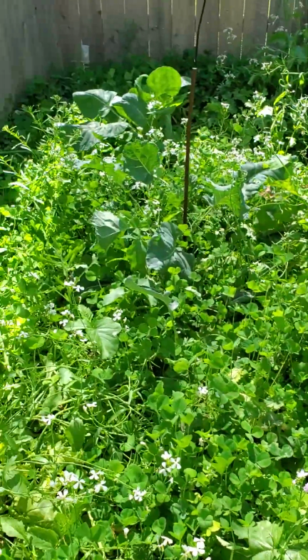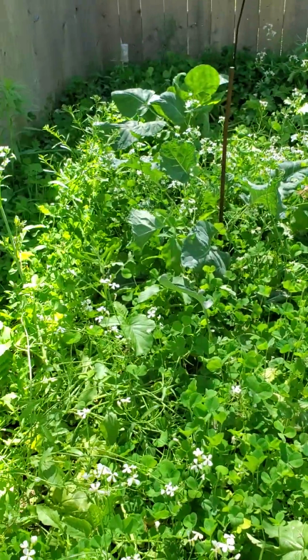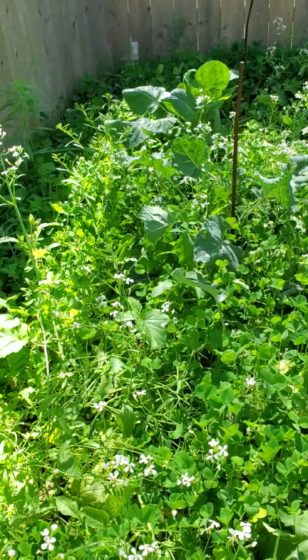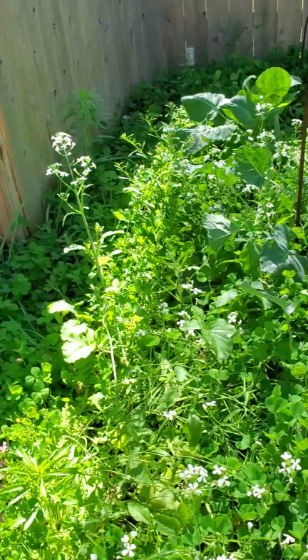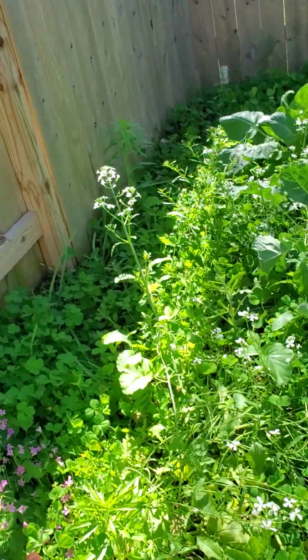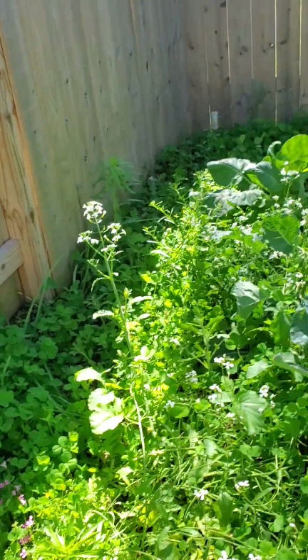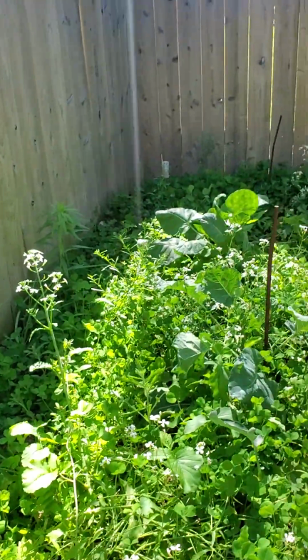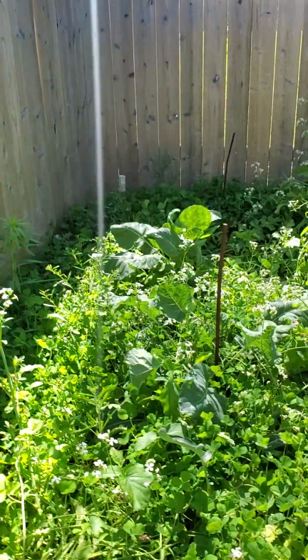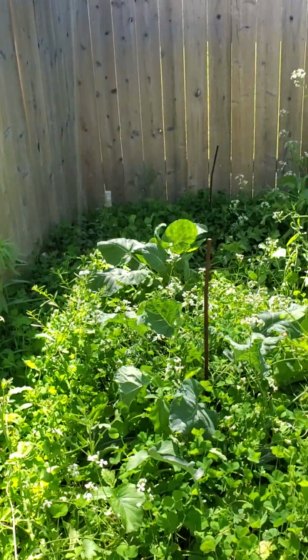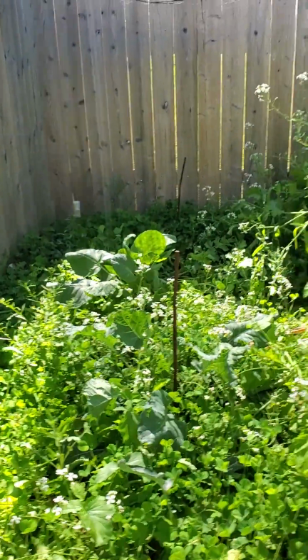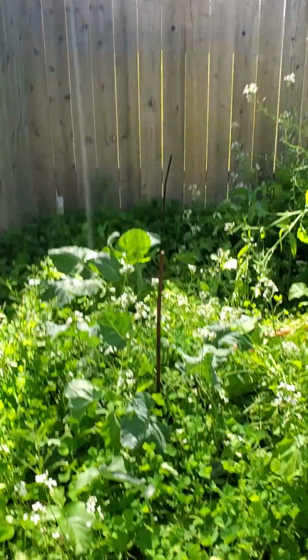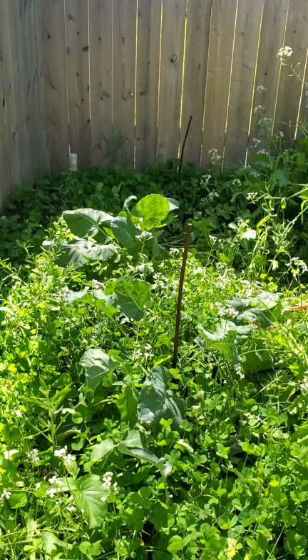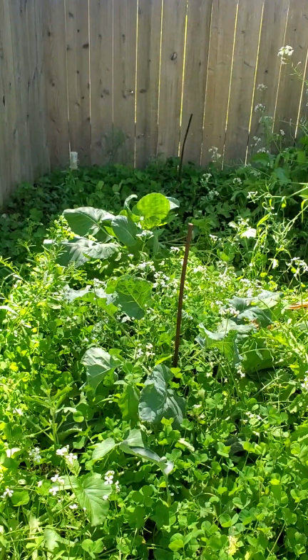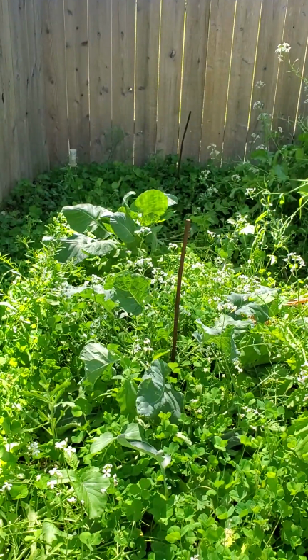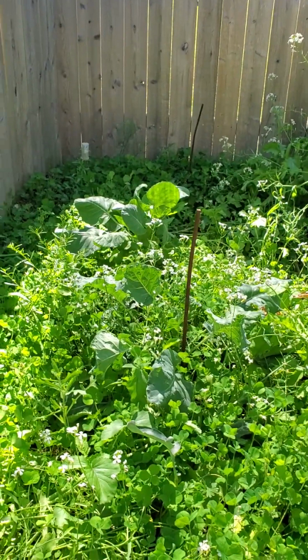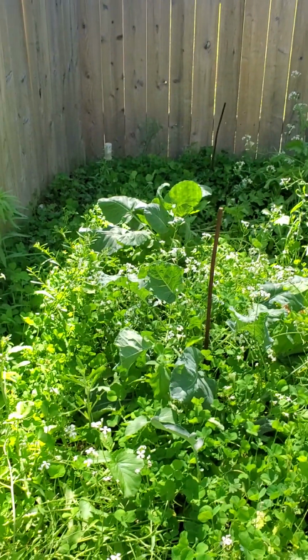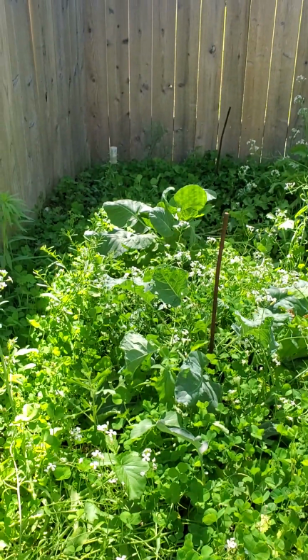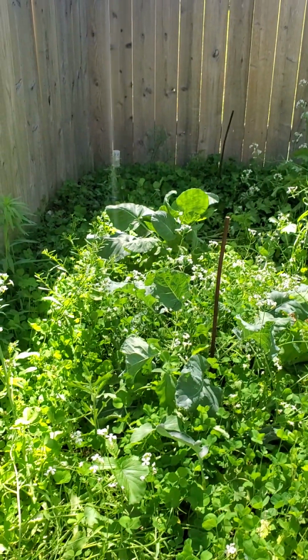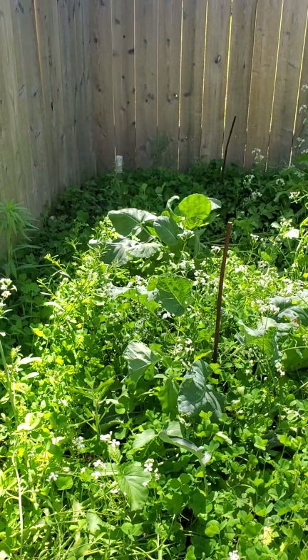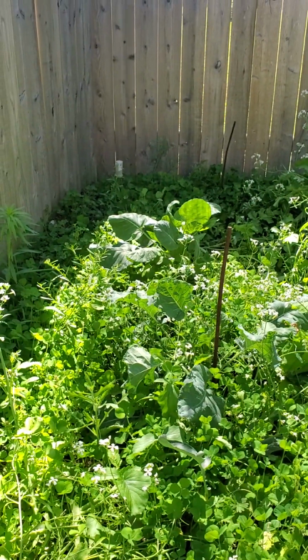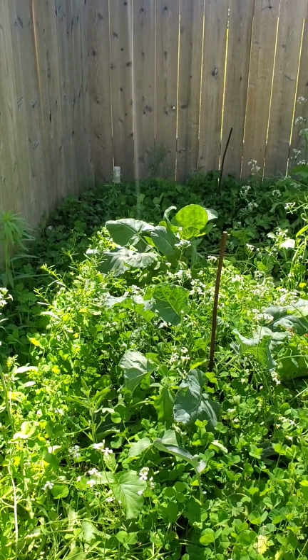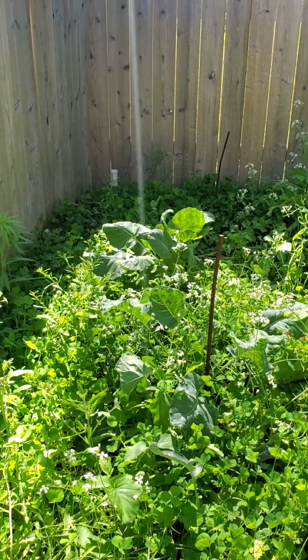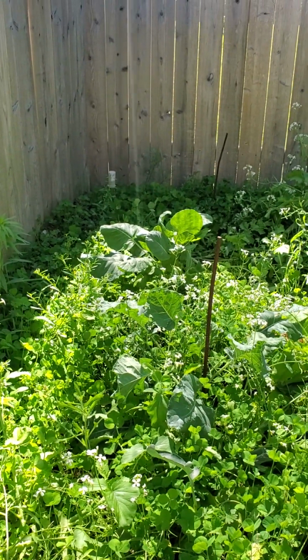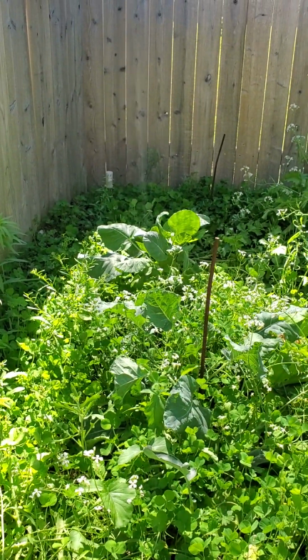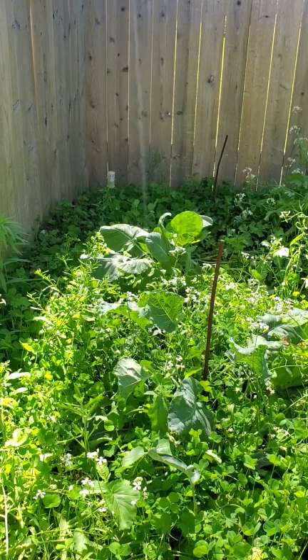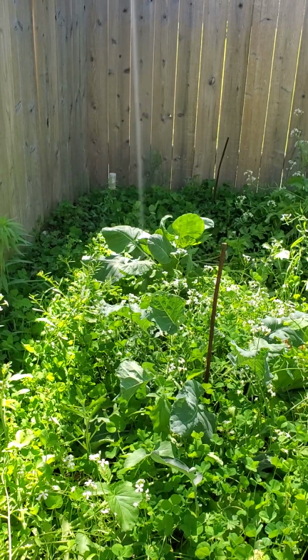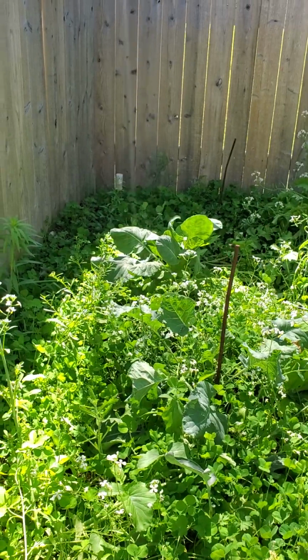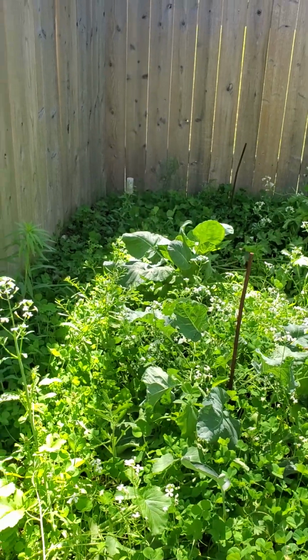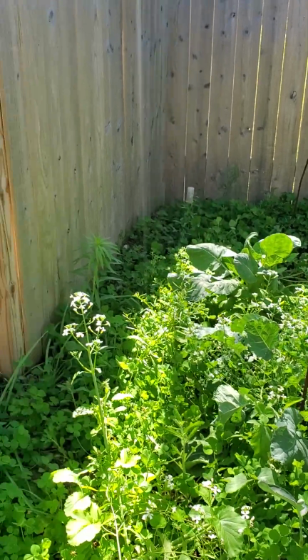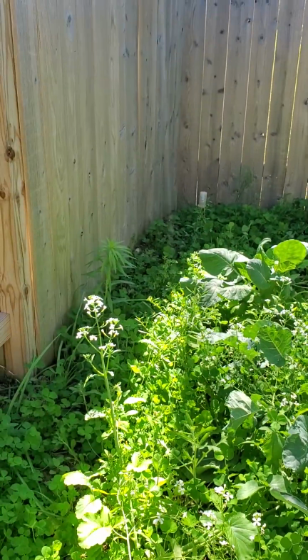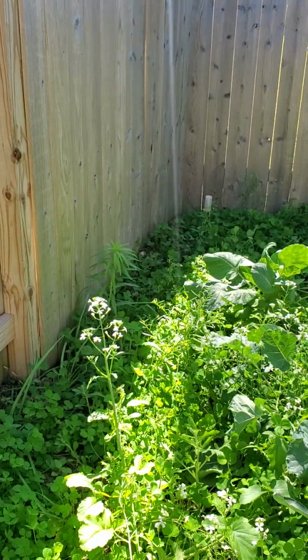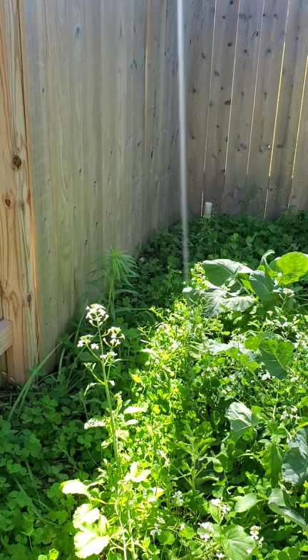It's the daikon radishes that are blooming white there. In the middle I have either cauliflower or Brussels sprouts. There's one weed I got to get.